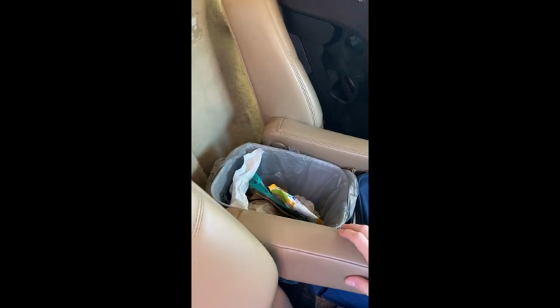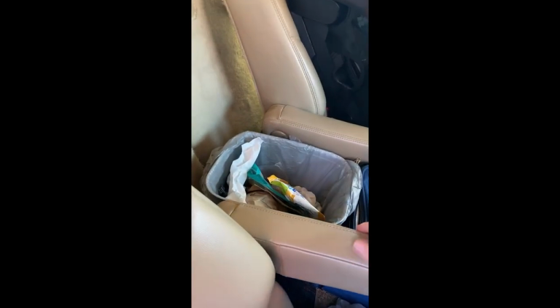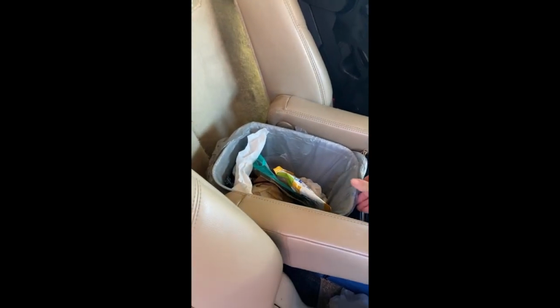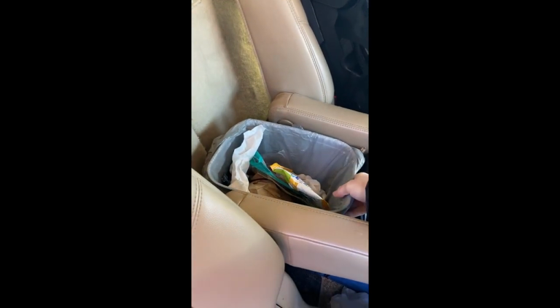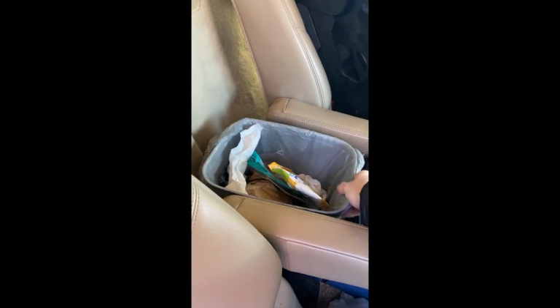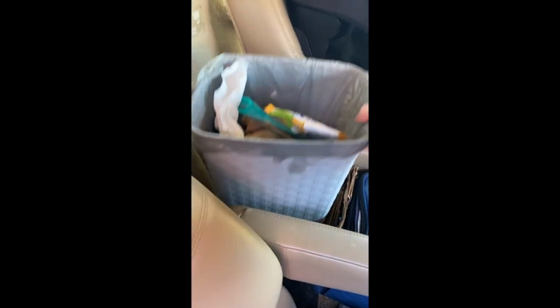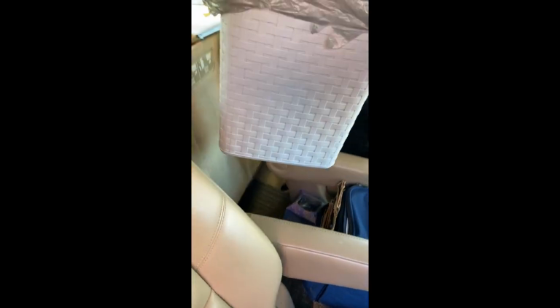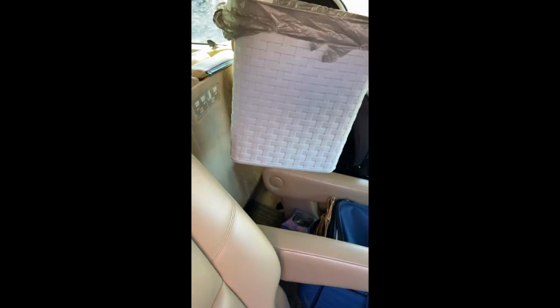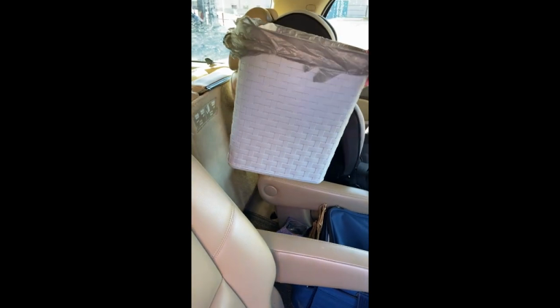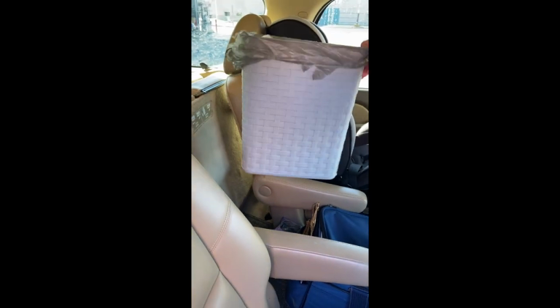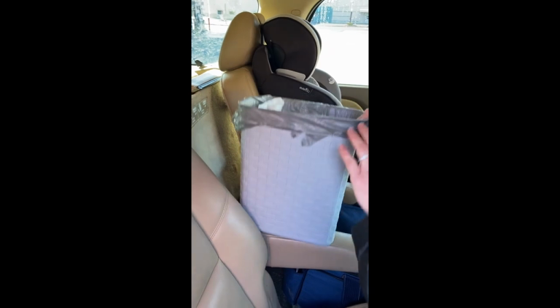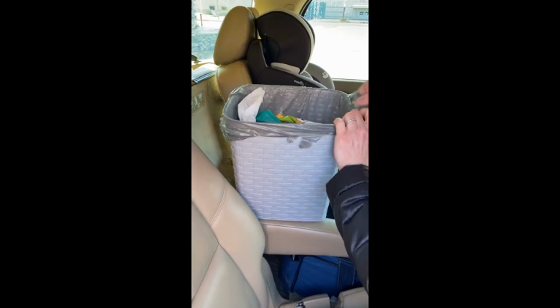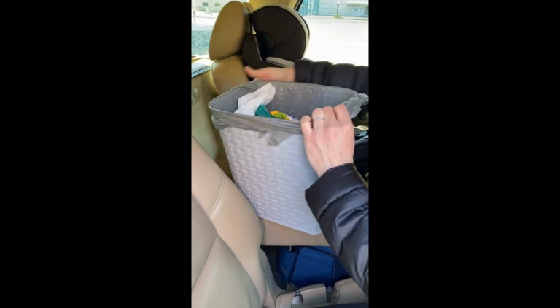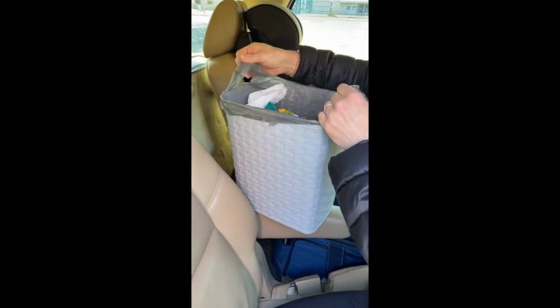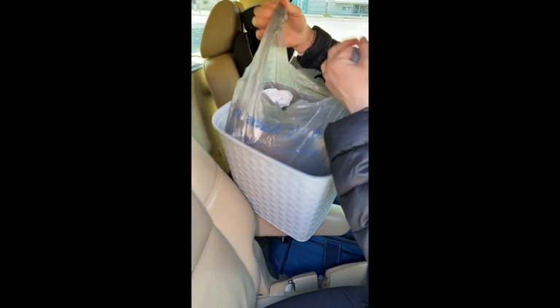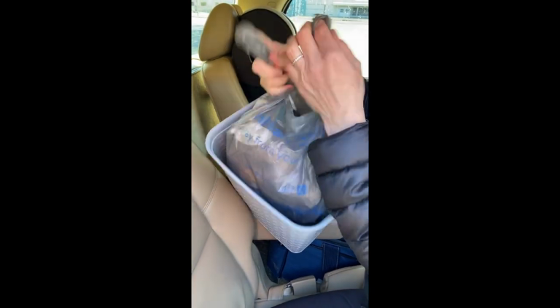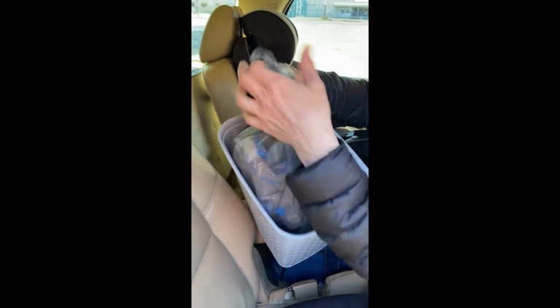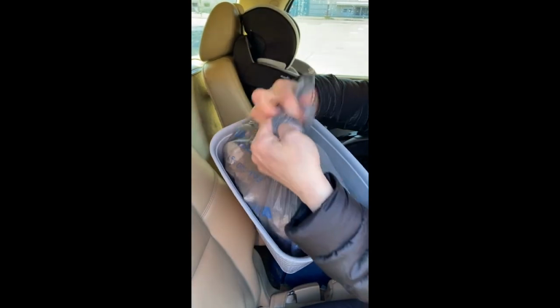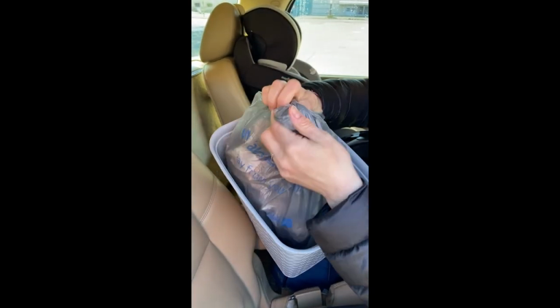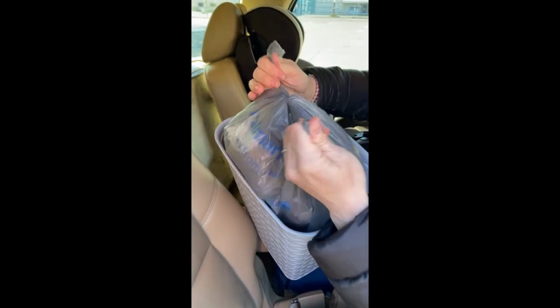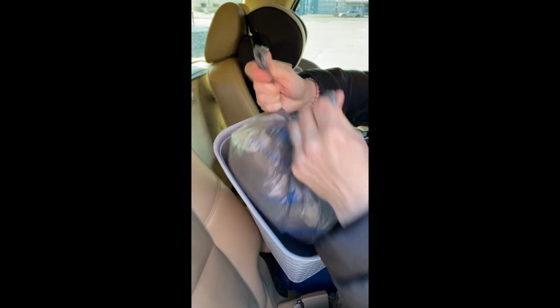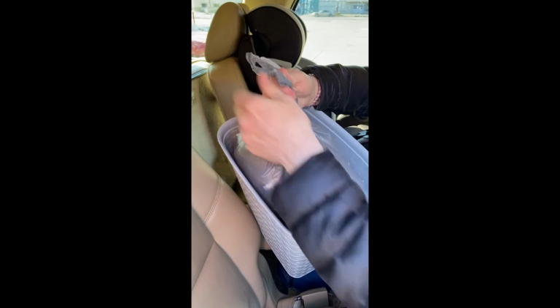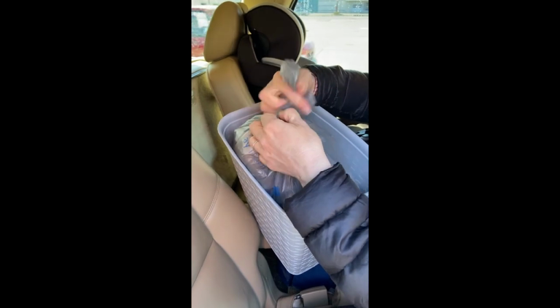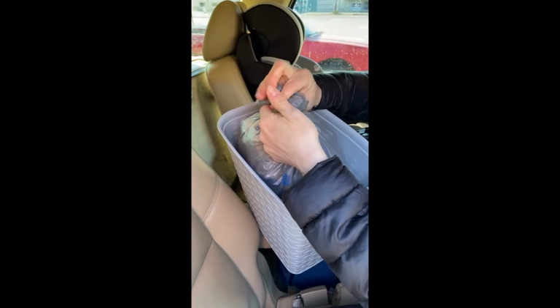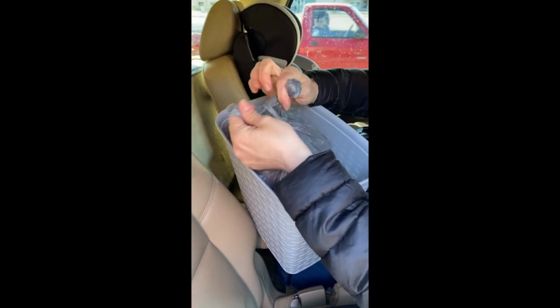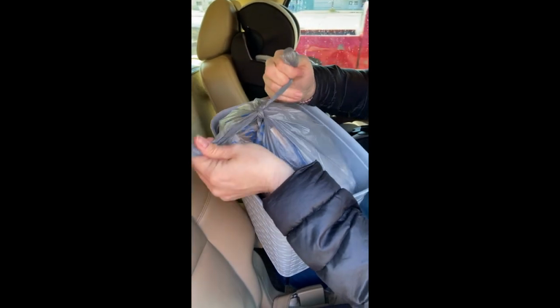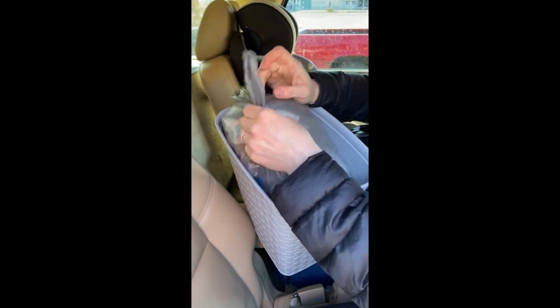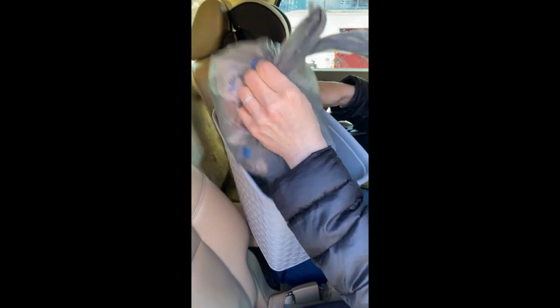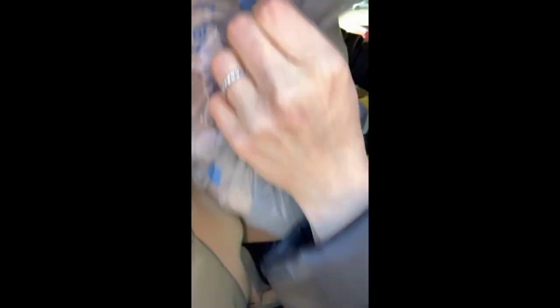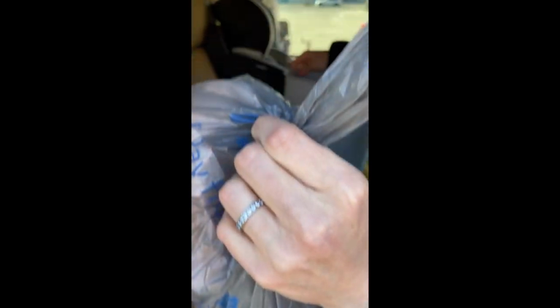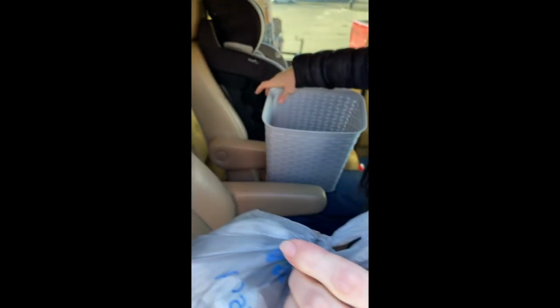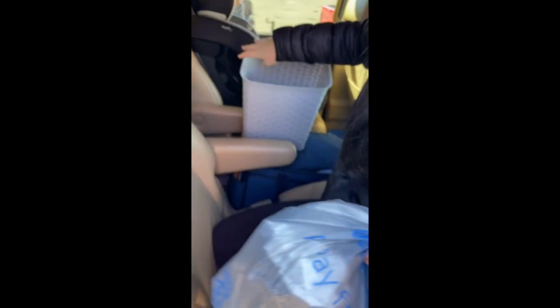I keep a trash can in the car right by the kid's seat. My kids know that this is where the trash goes. The can also helps keep it contained. This trash can also seconds as a puke container in case someone gets sick in the car — you never know what might happen.